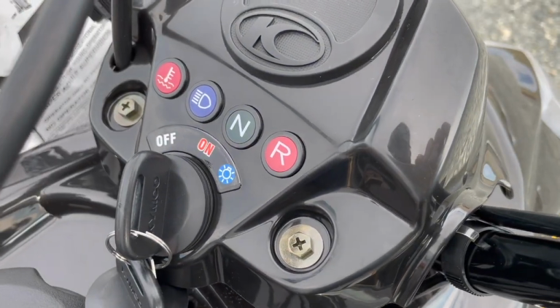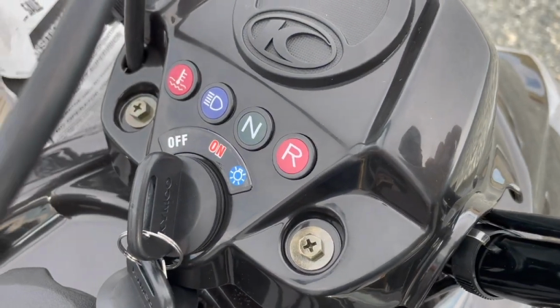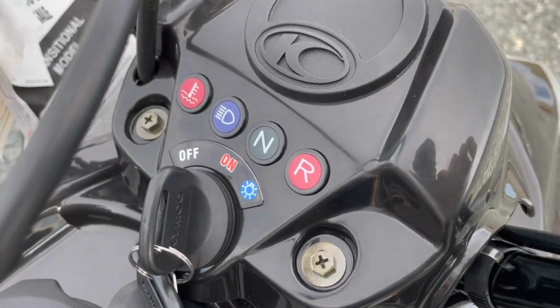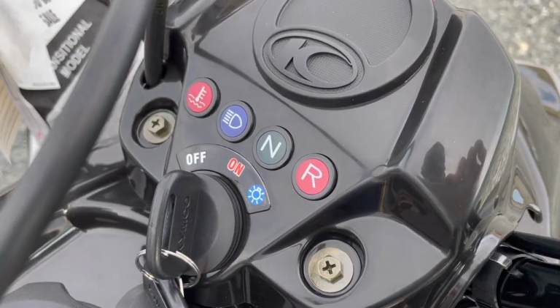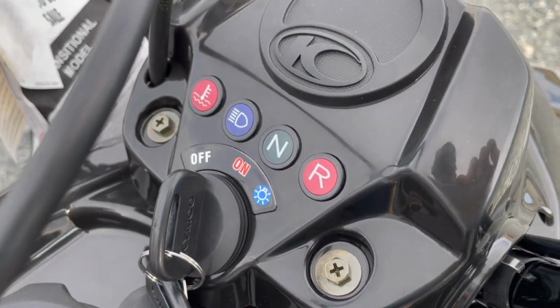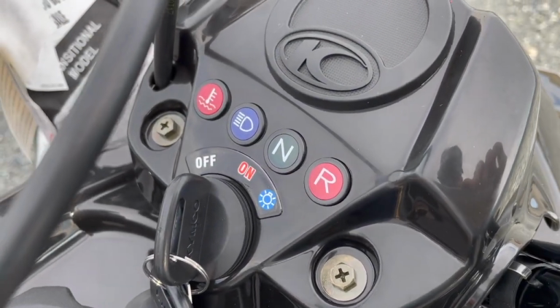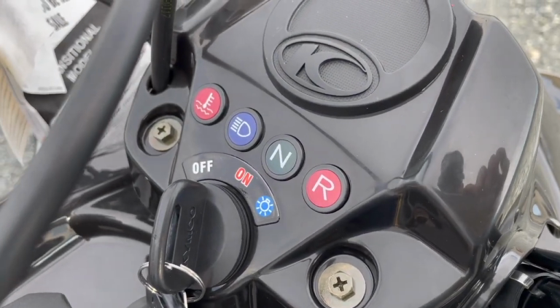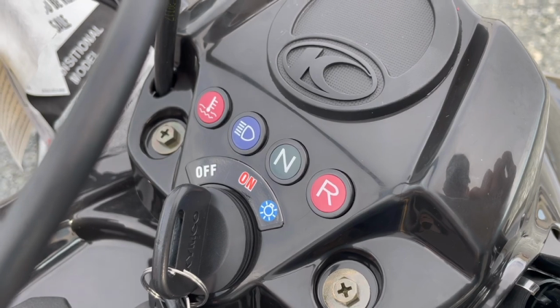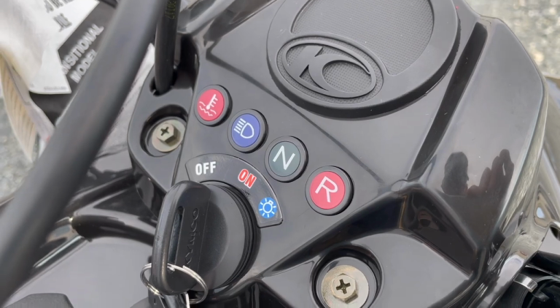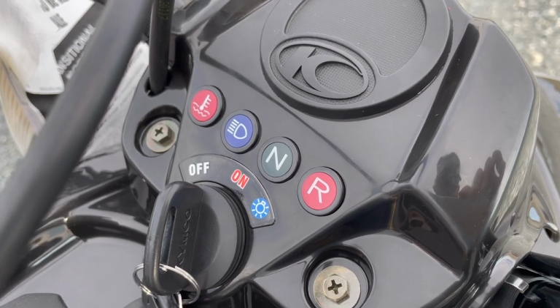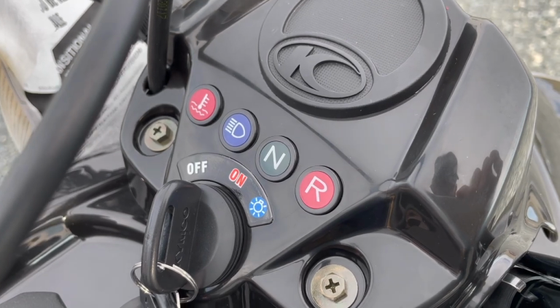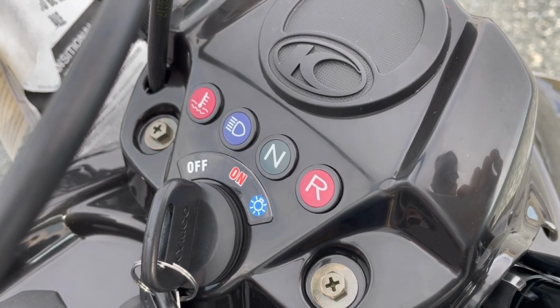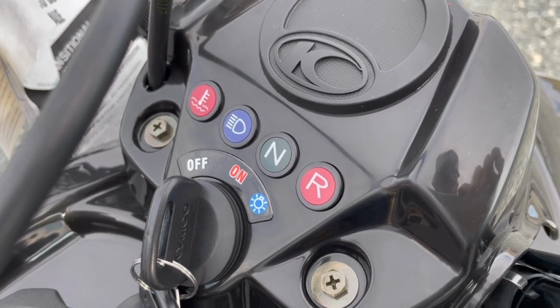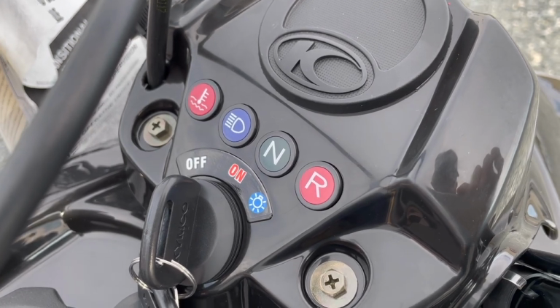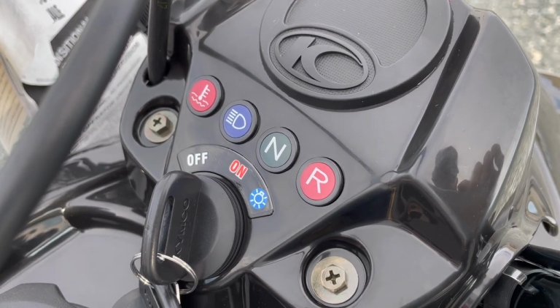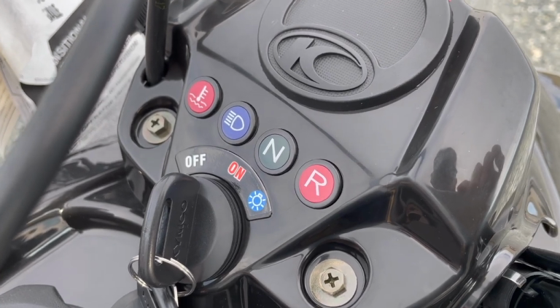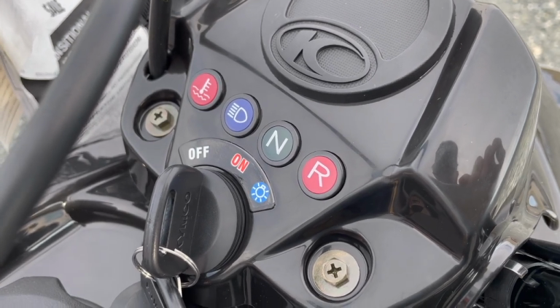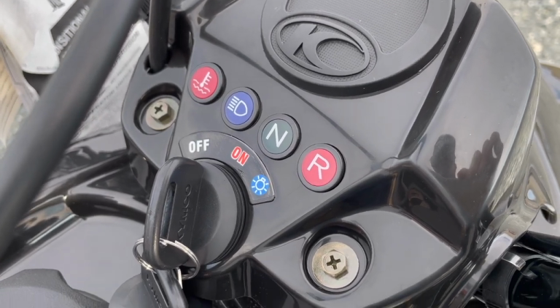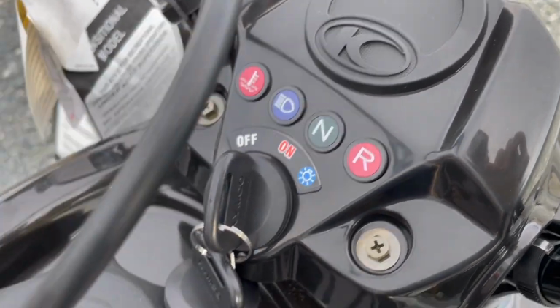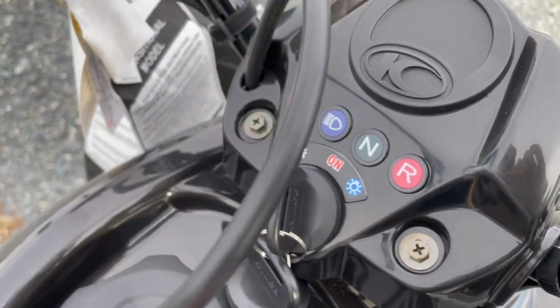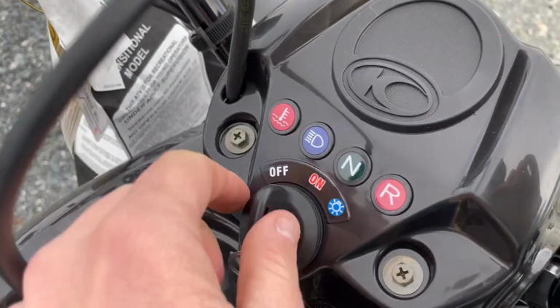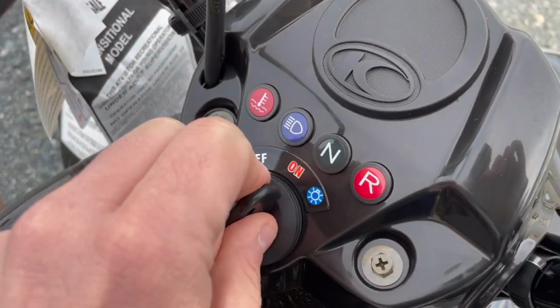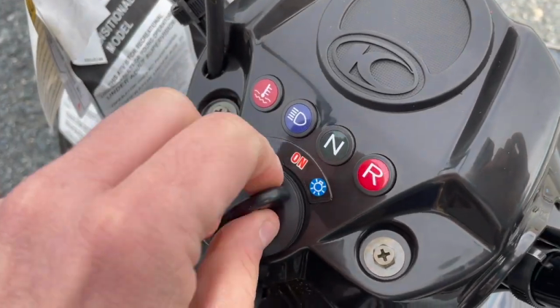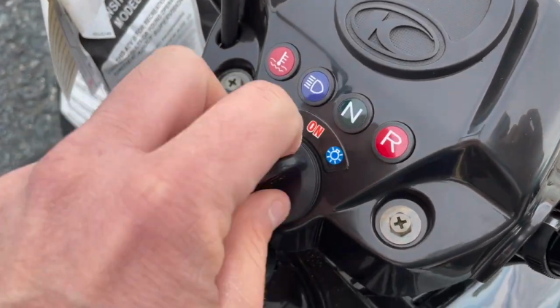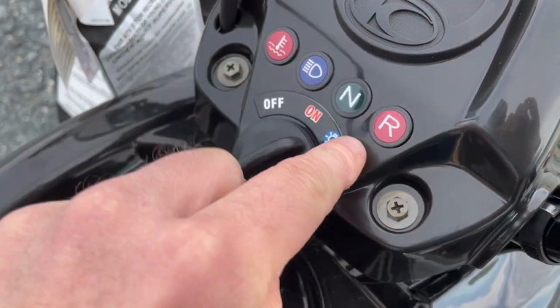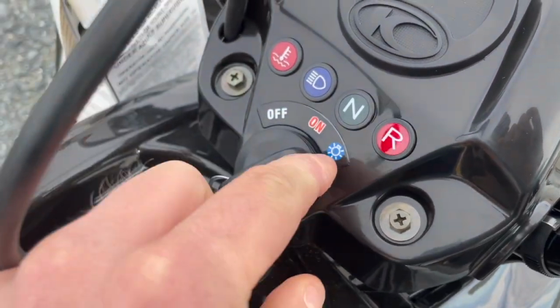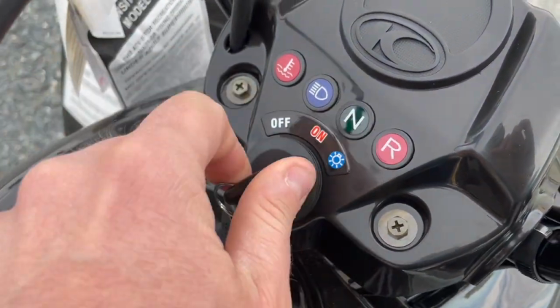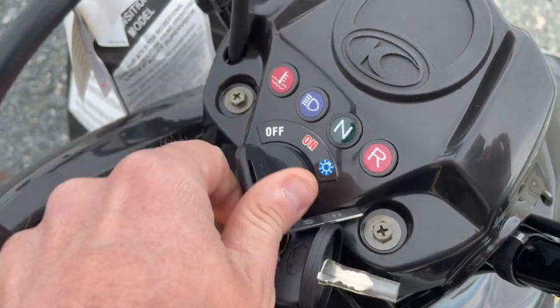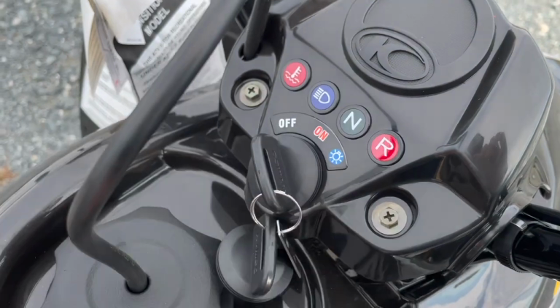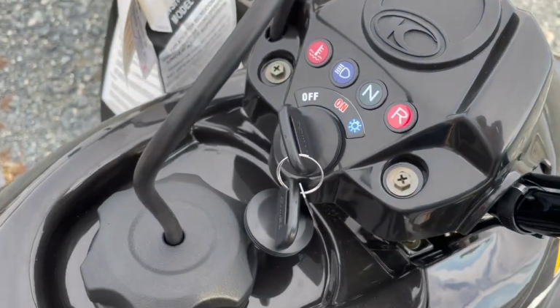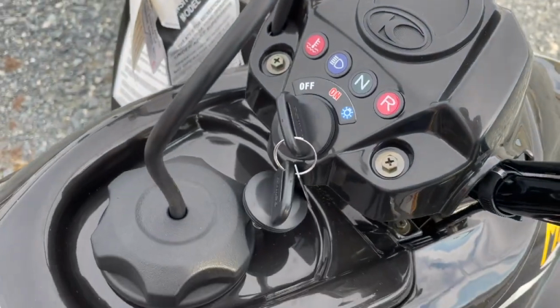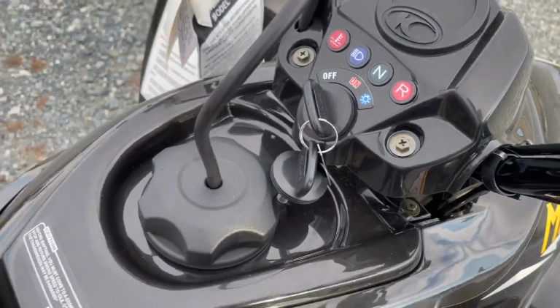You've got the temperature light, high beam indicator, neutral light, and your reverse indicator. You have on, off, and there's an accessory switch there as well.